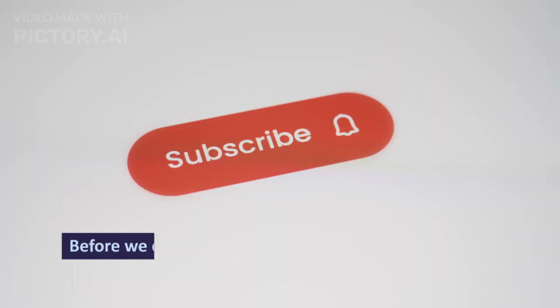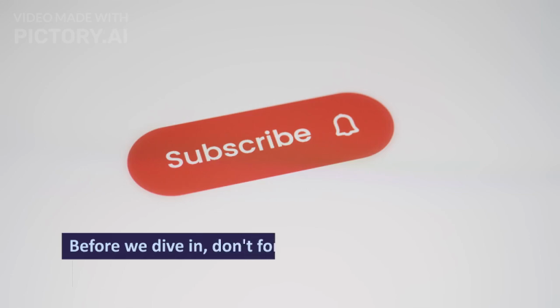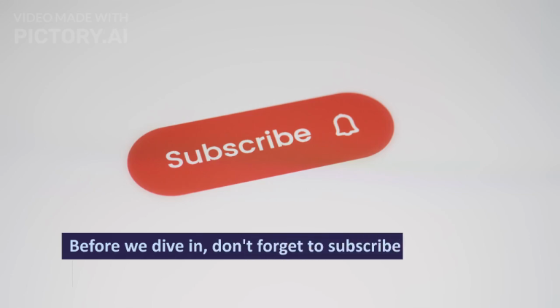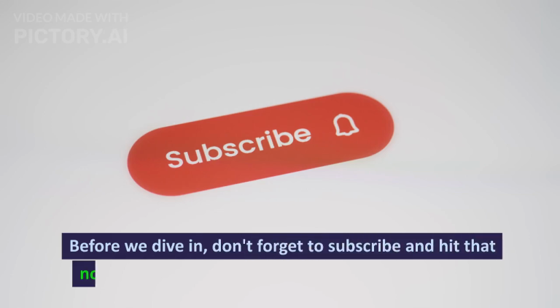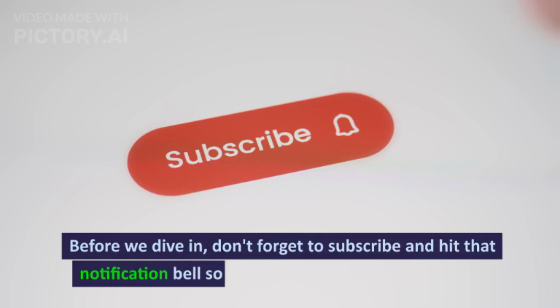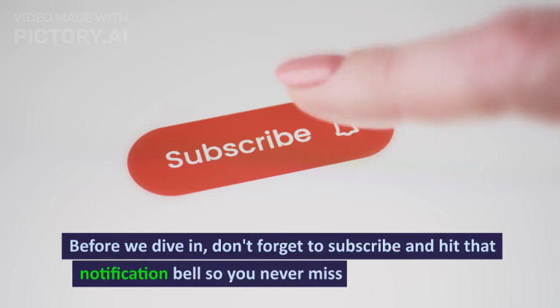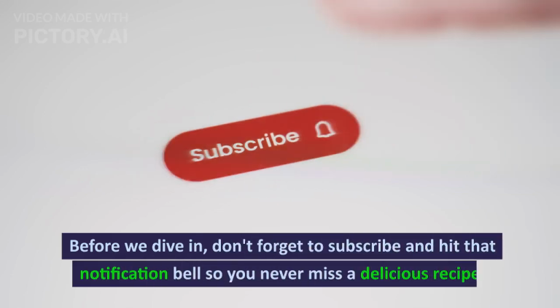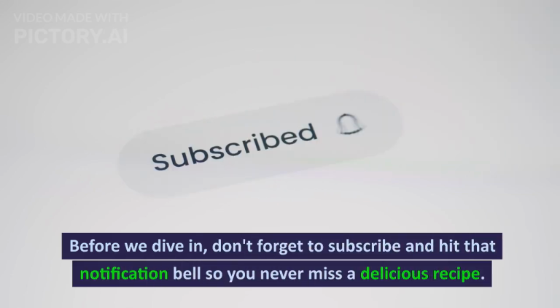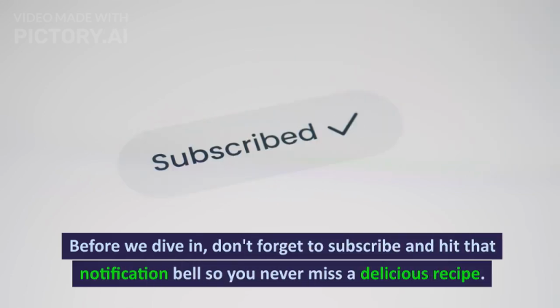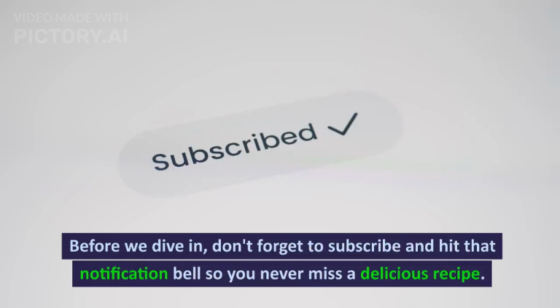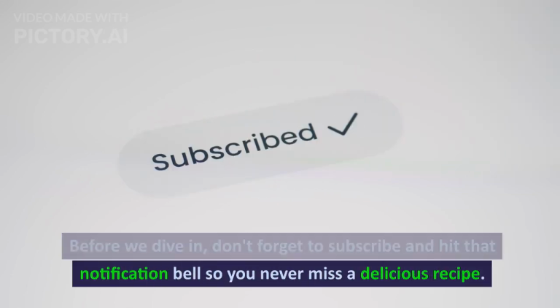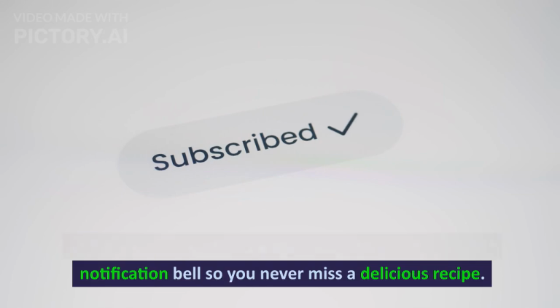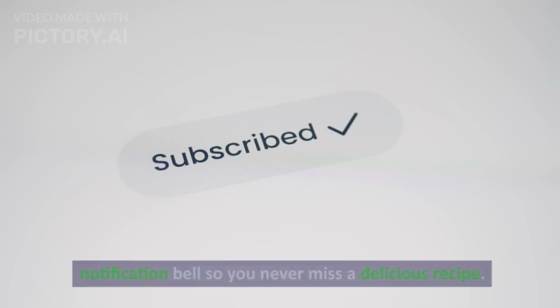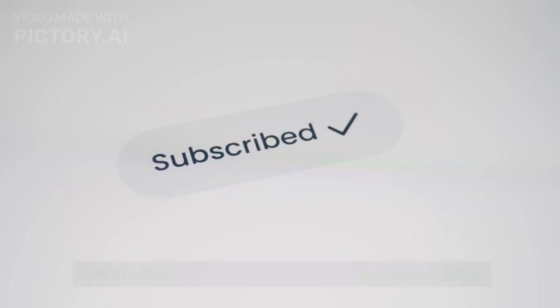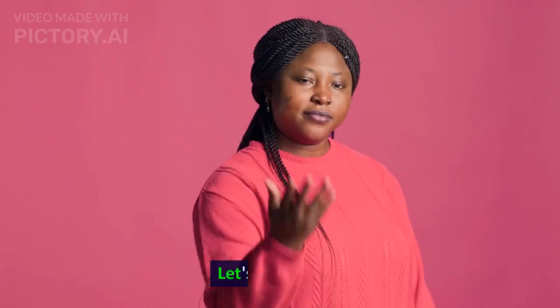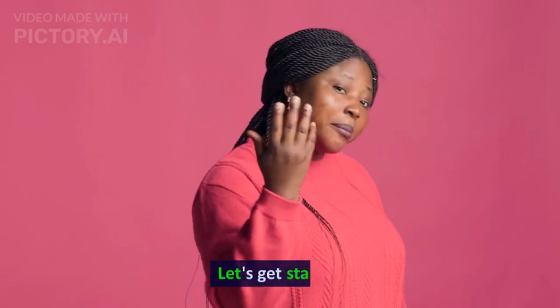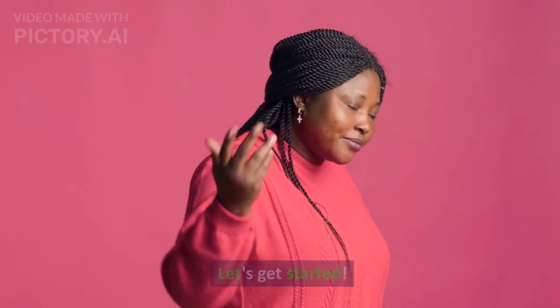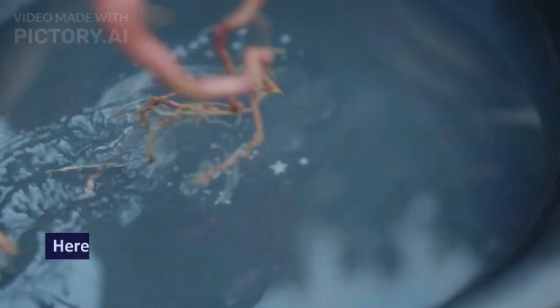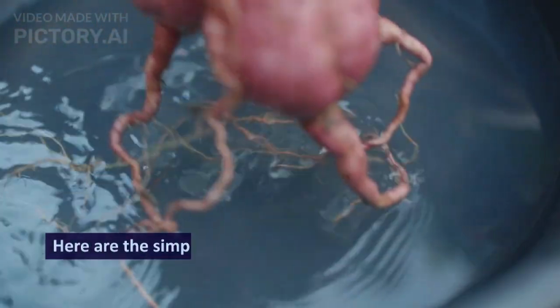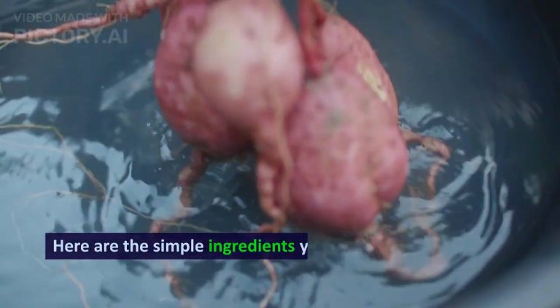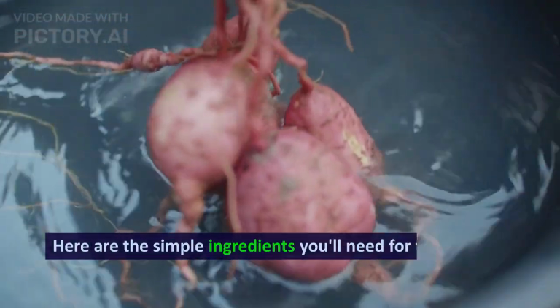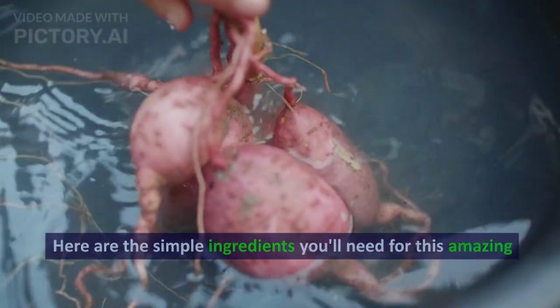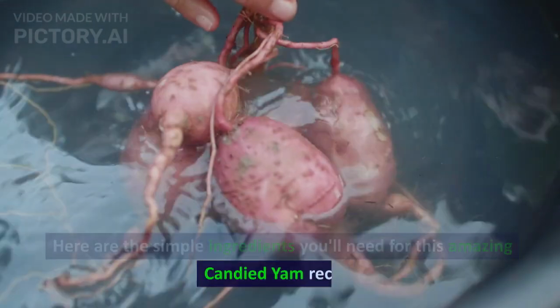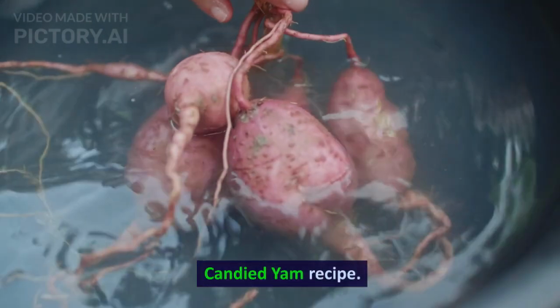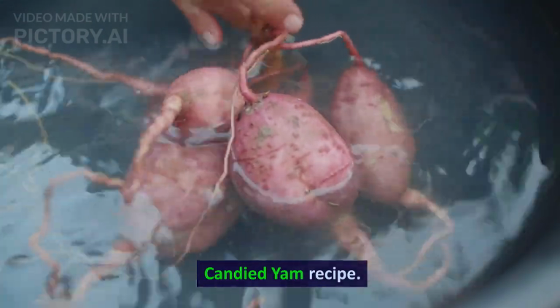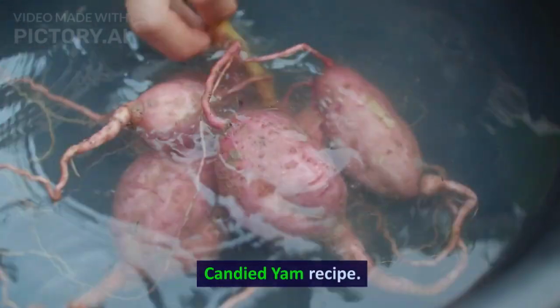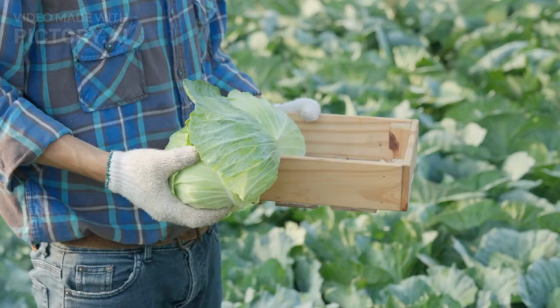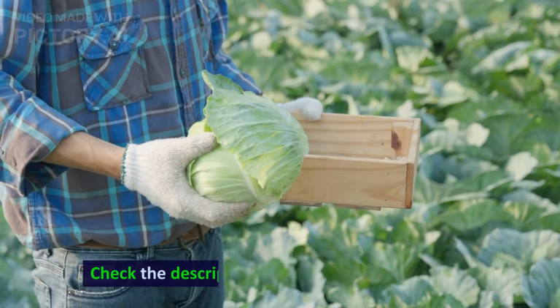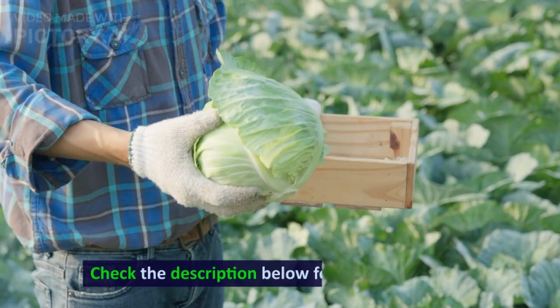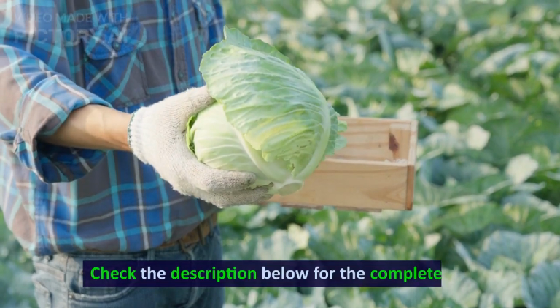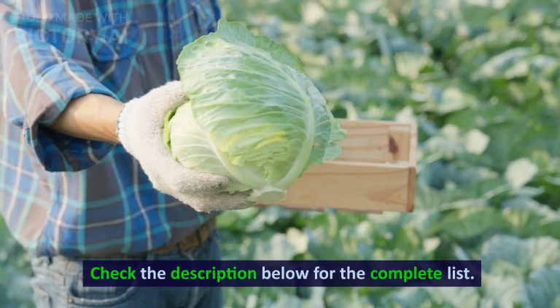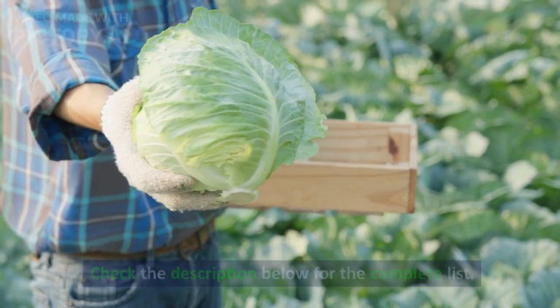Before we dive in, don't forget to subscribe and hit that notification bell so you never miss a delicious recipe. Let's get started. Here are the simple ingredients you'll need for this amazing candied yam recipe. Check the description below for the complete list.